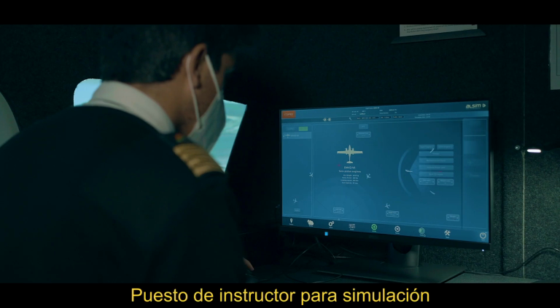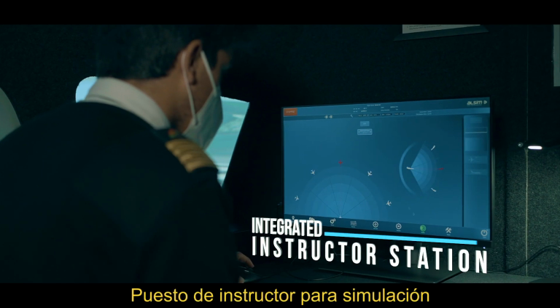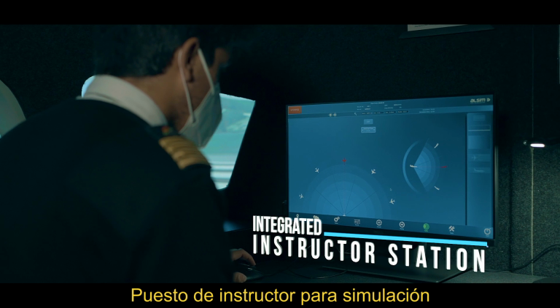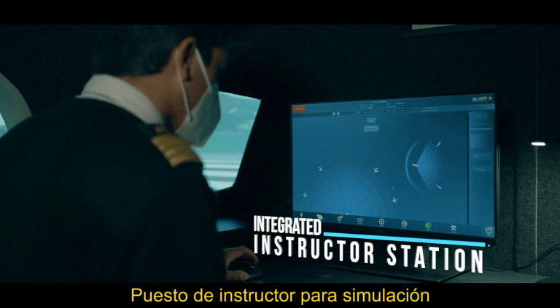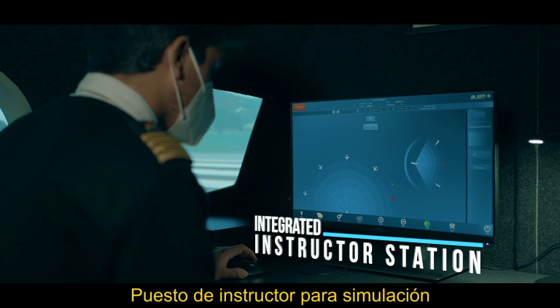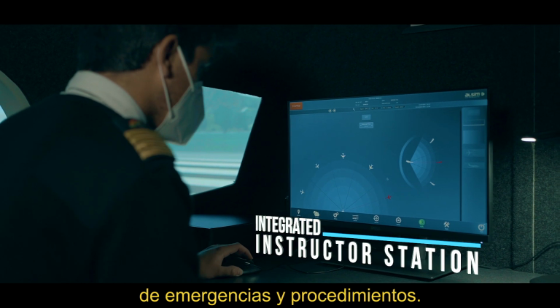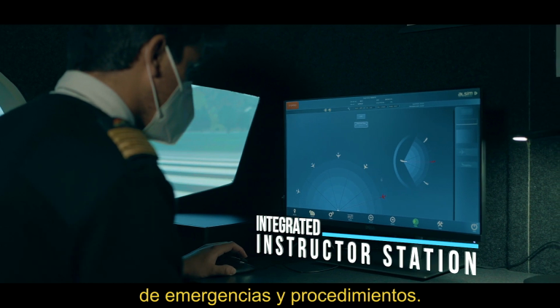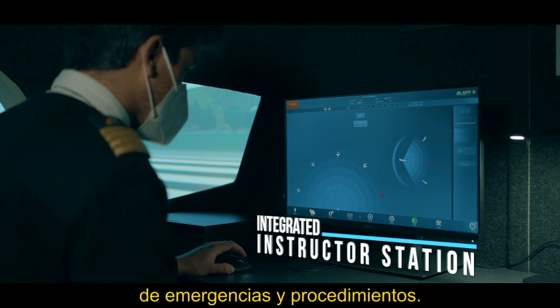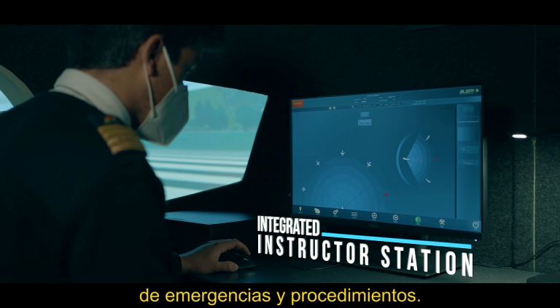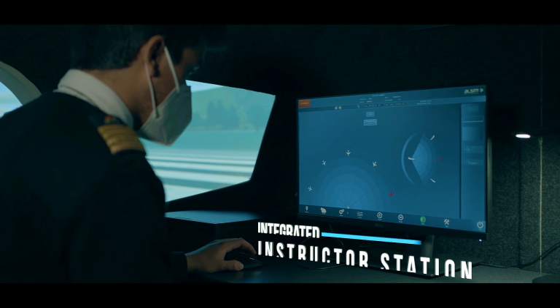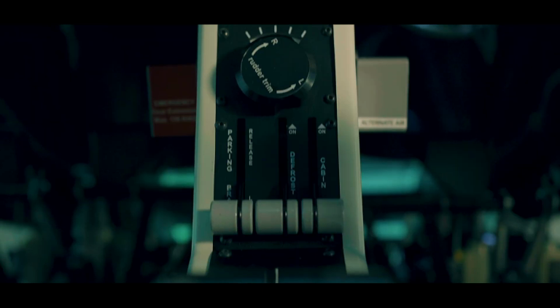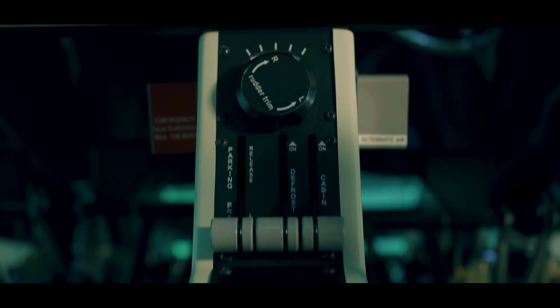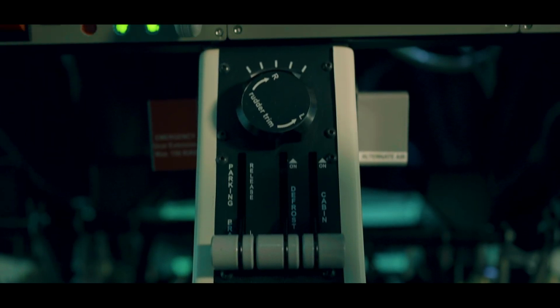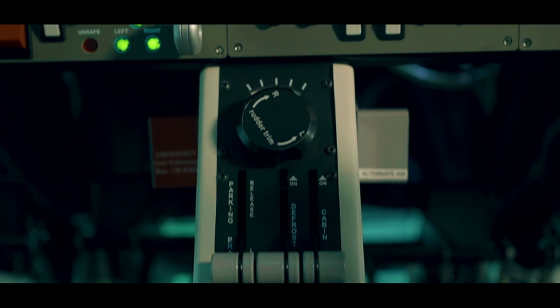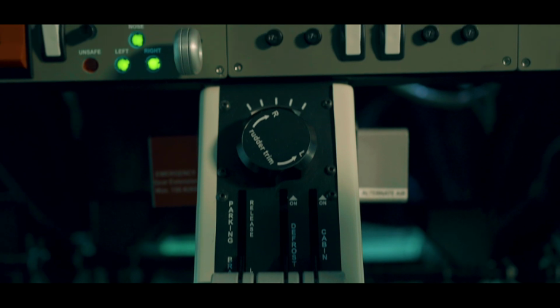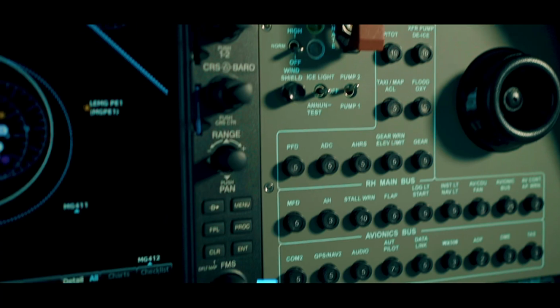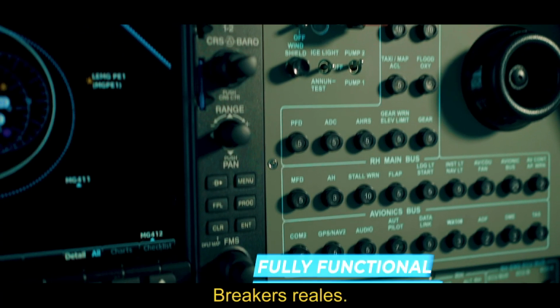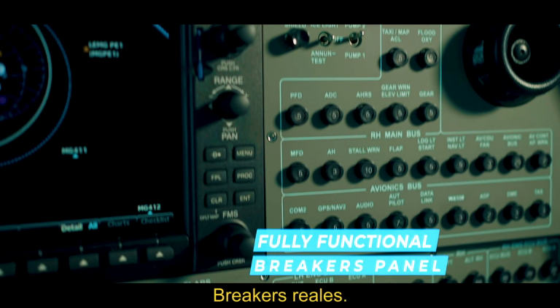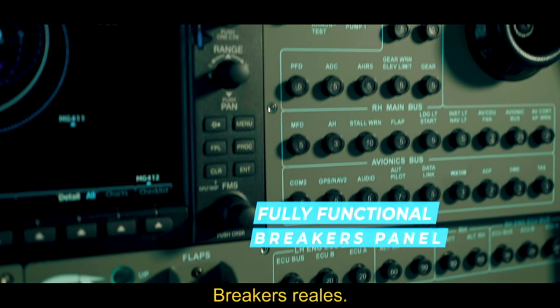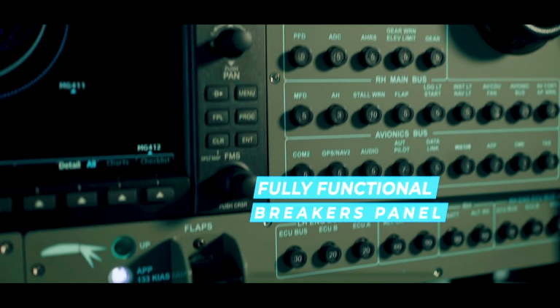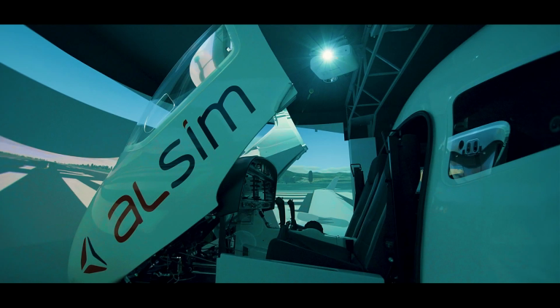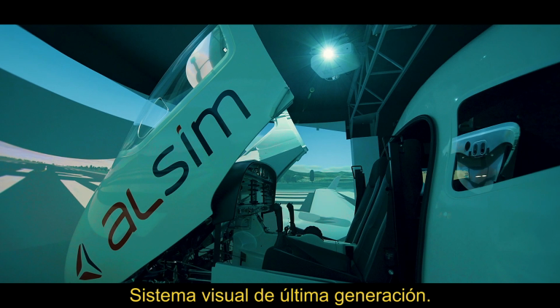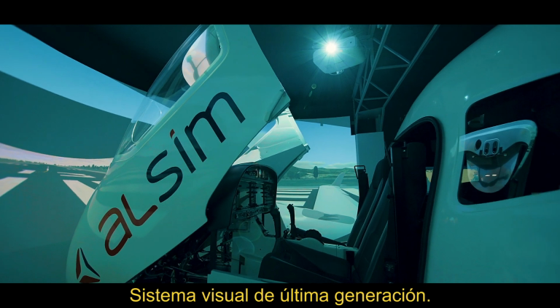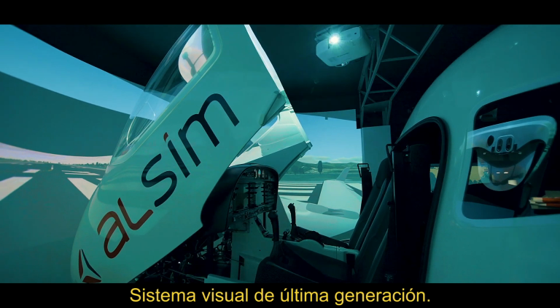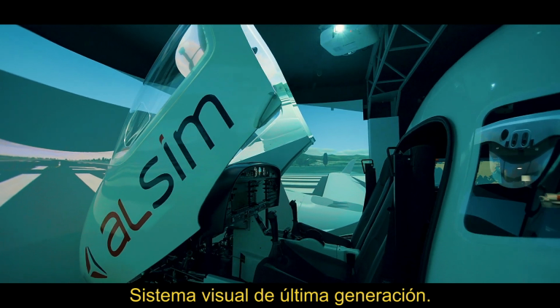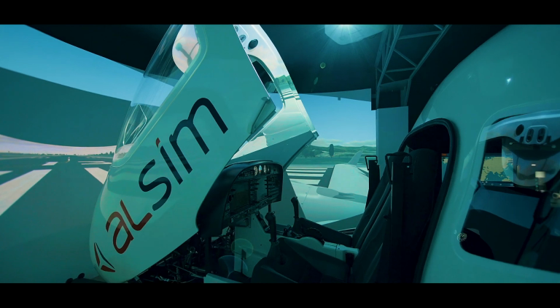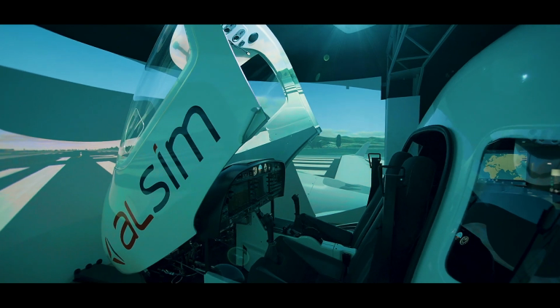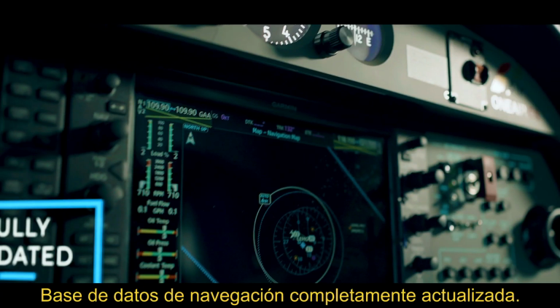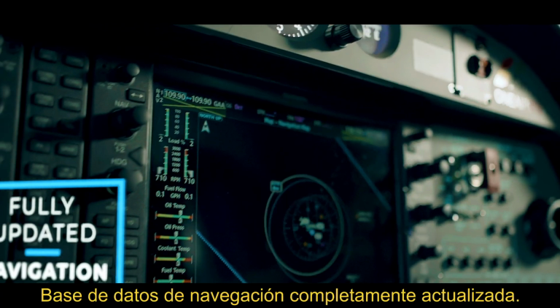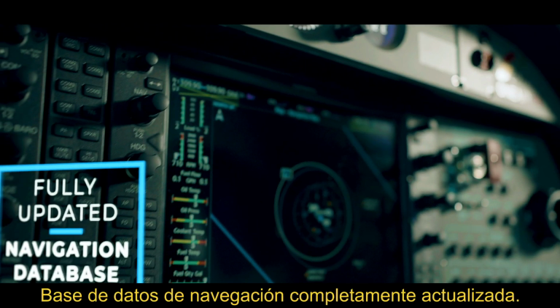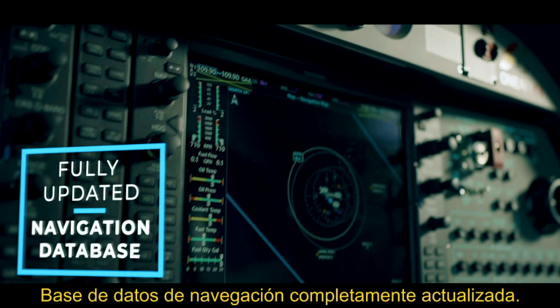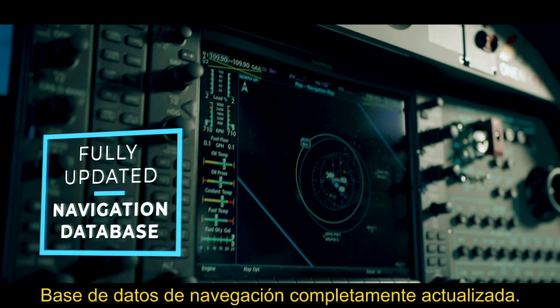Integrated instructor station for the simulation of emergencies and procedures, fully functional breaker panels, latest generation visual system, and fully updated navigational database.